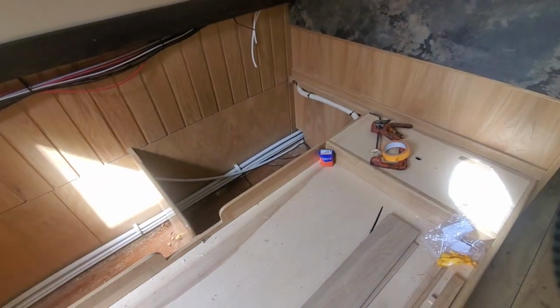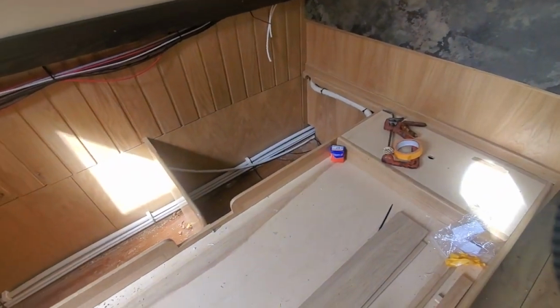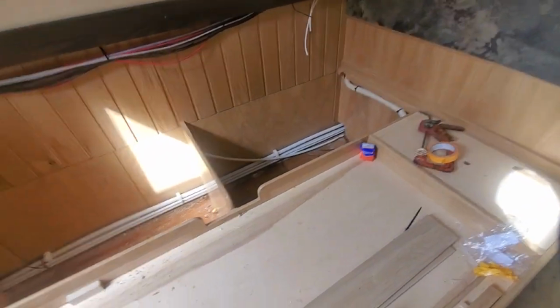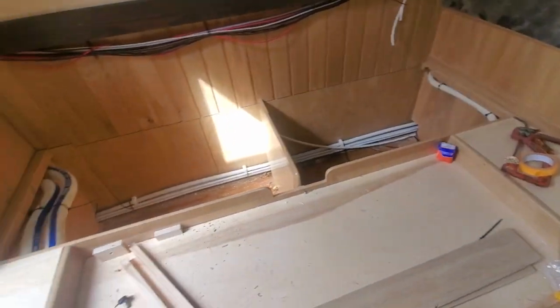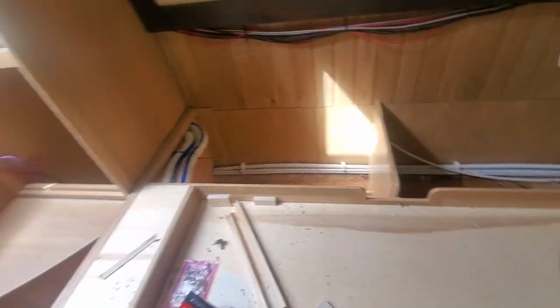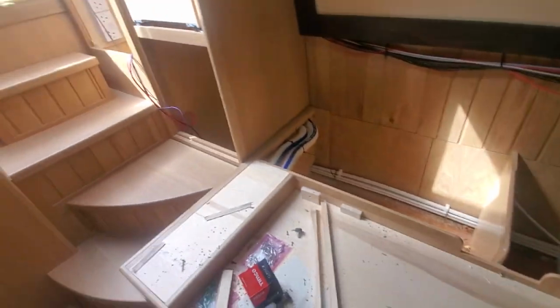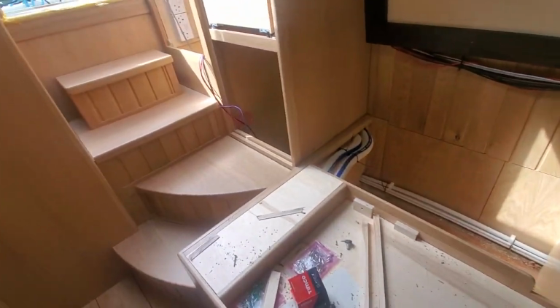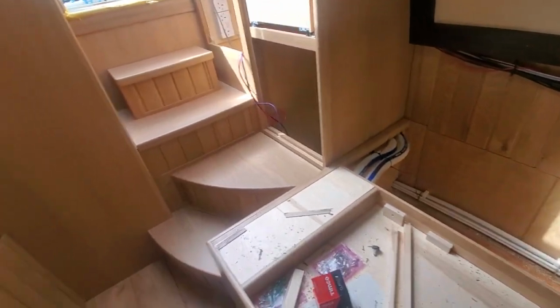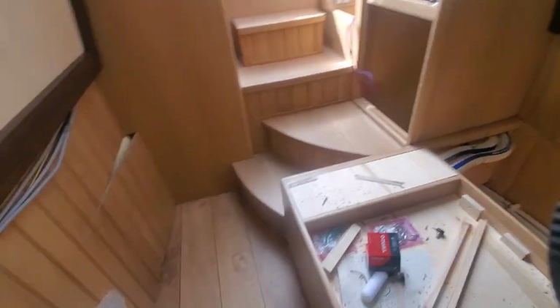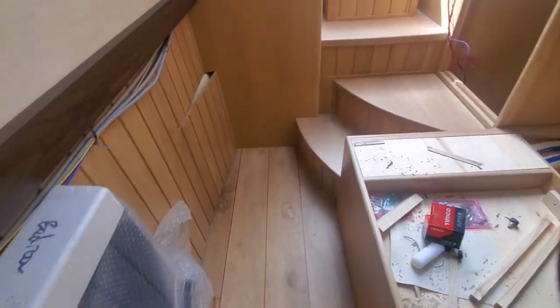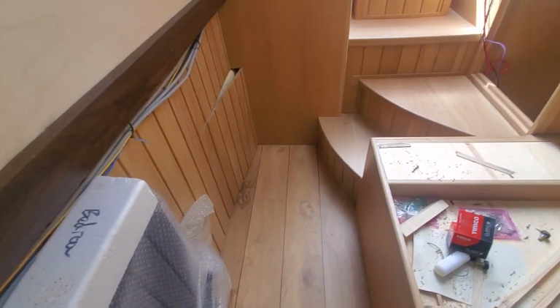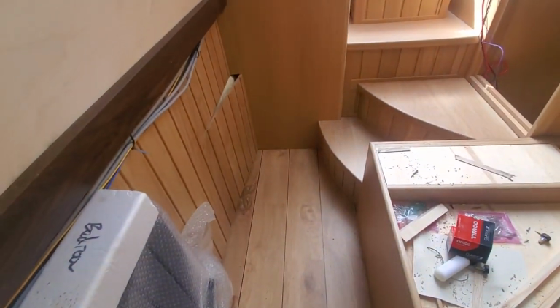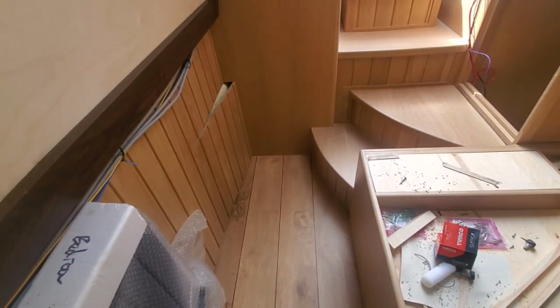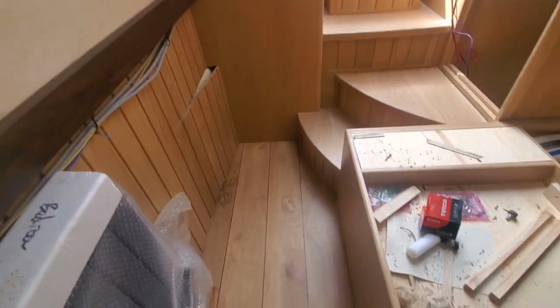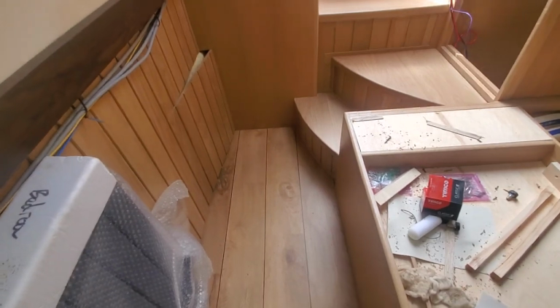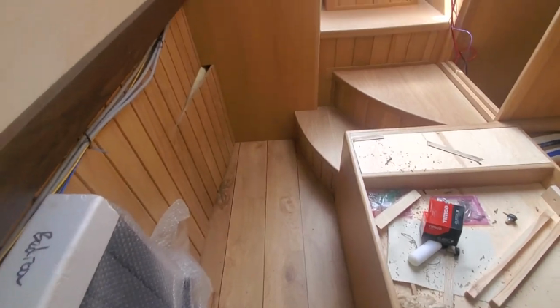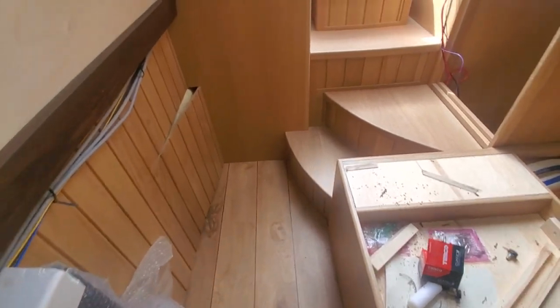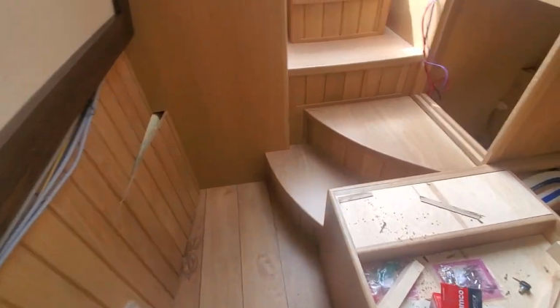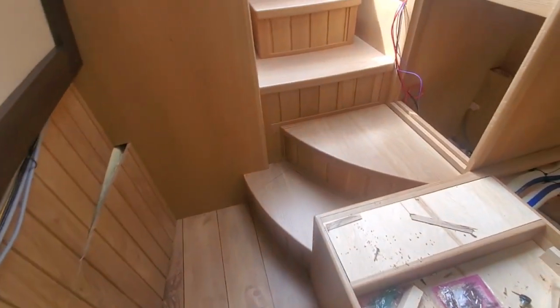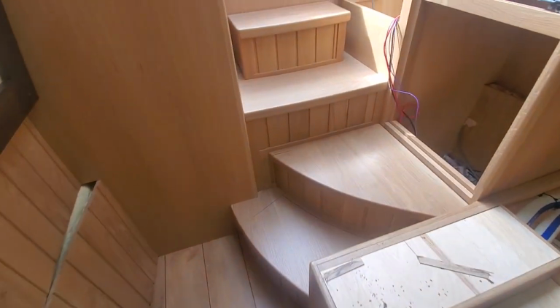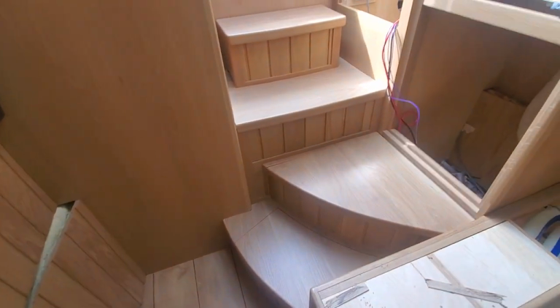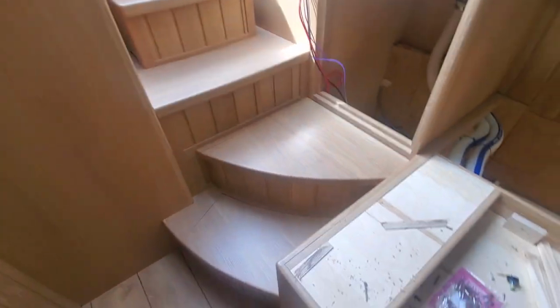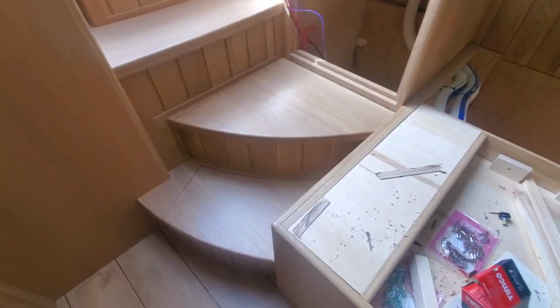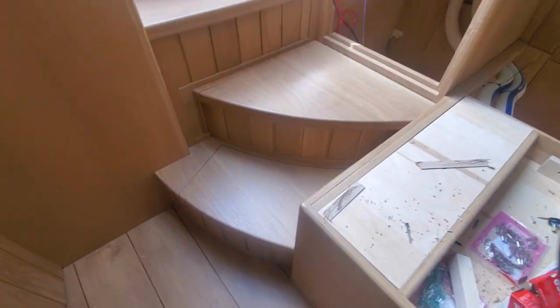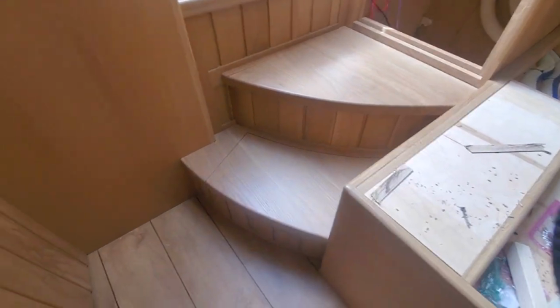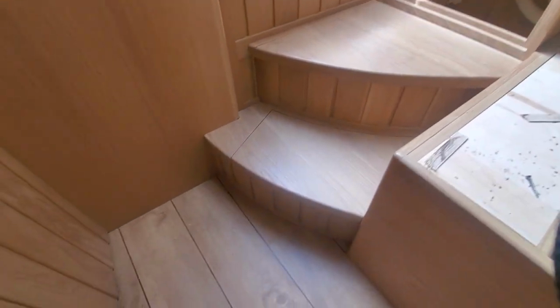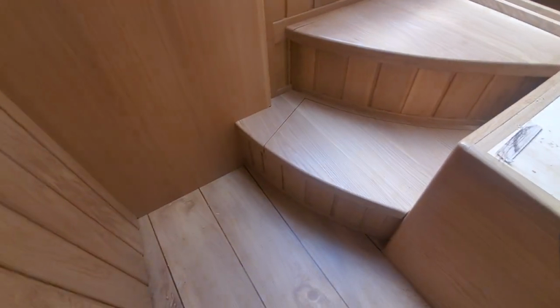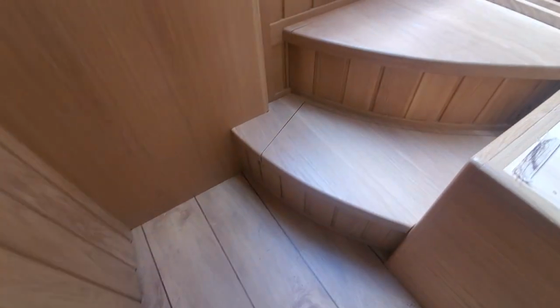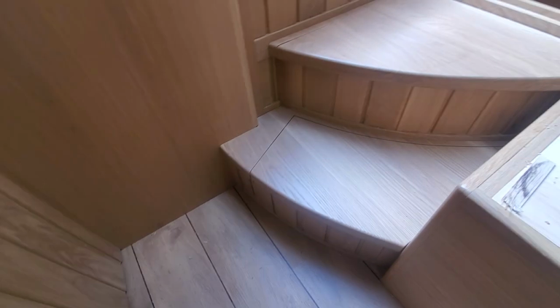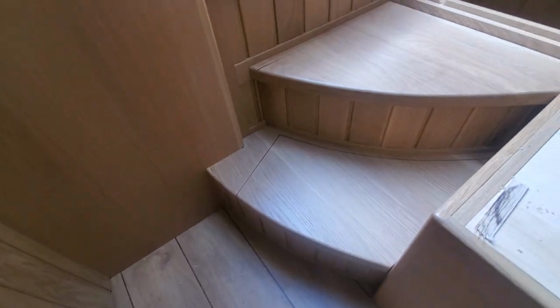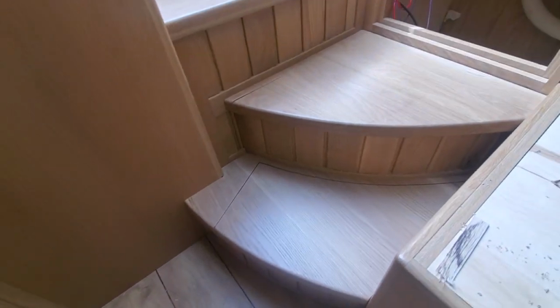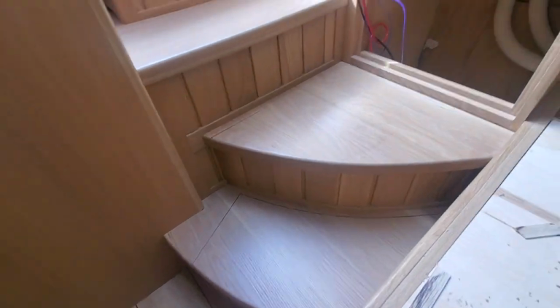The base of the bed is all in. It's a bit of a mess everywhere but we have to clear the floors out of the way to get that down. Then the steps are in now at the back, which are lovely.